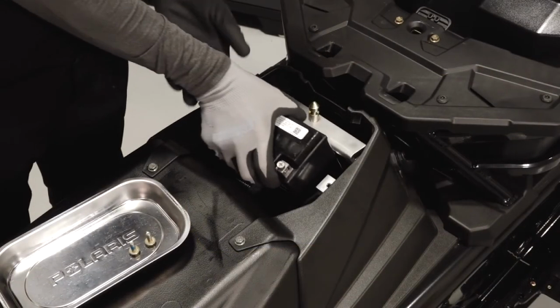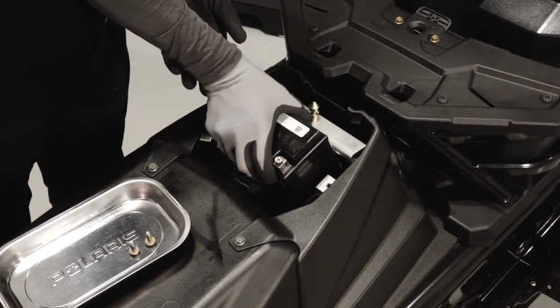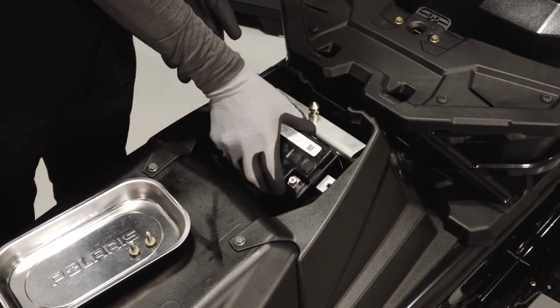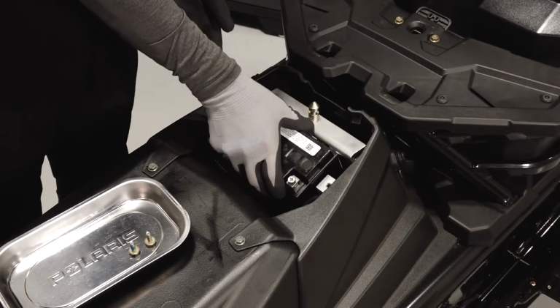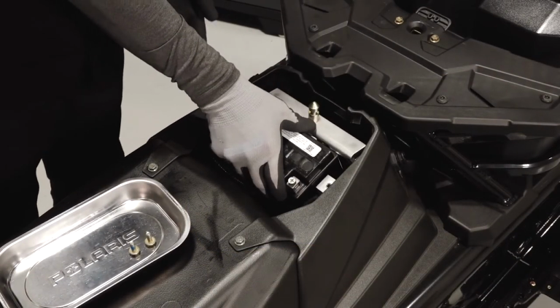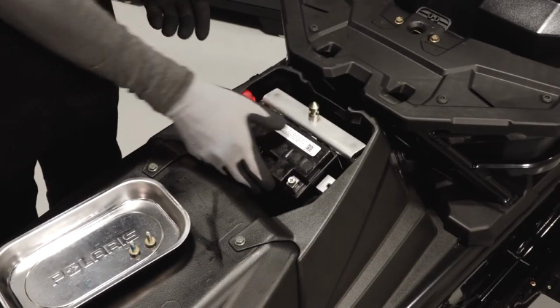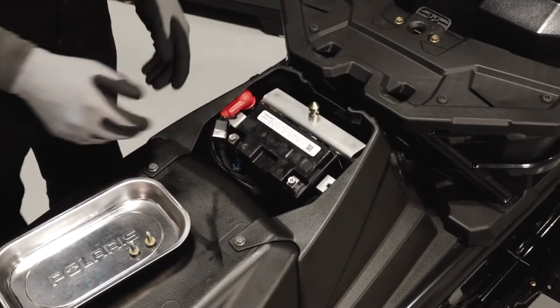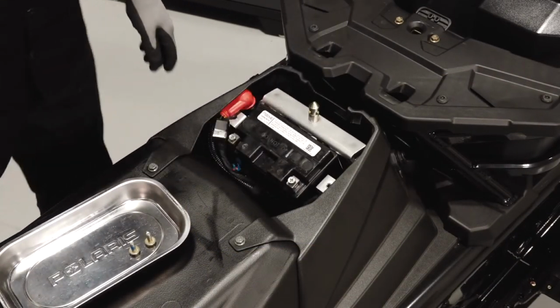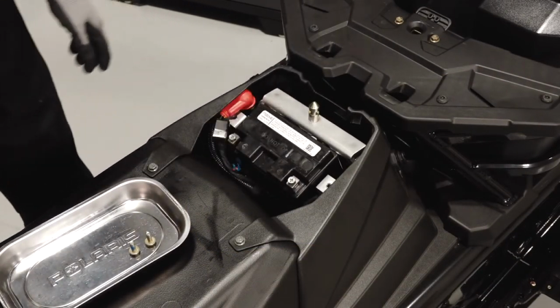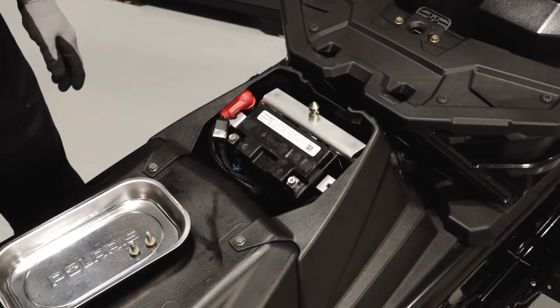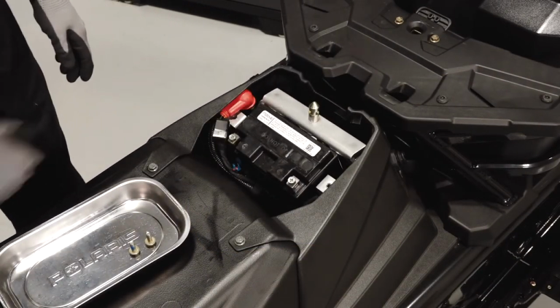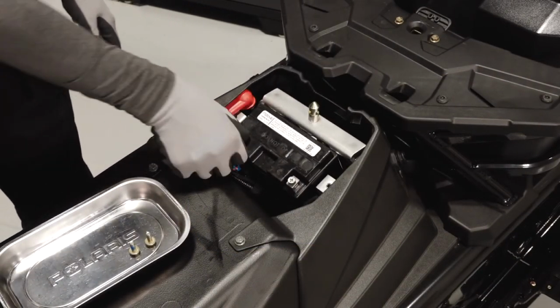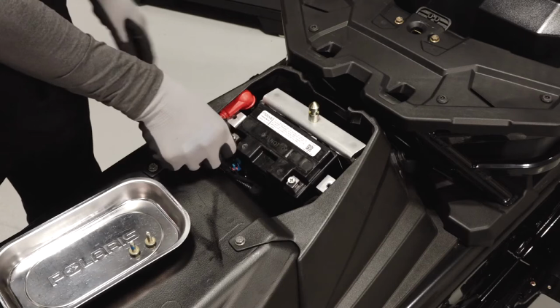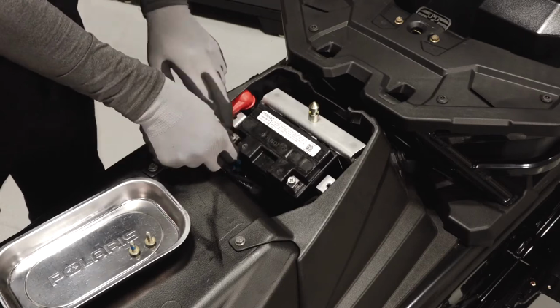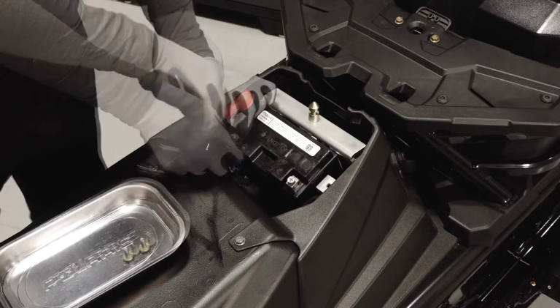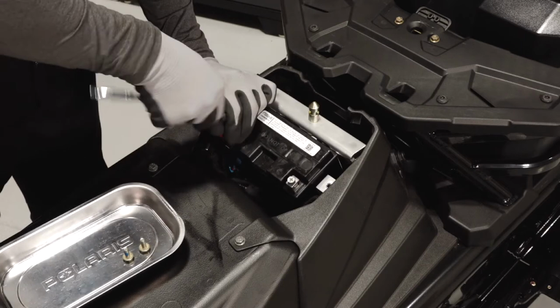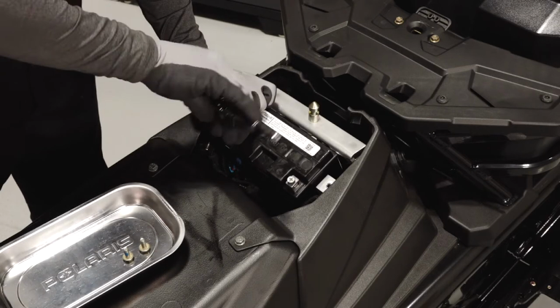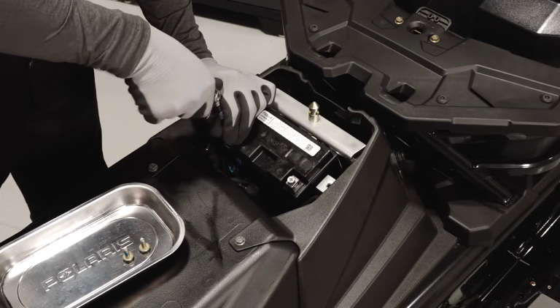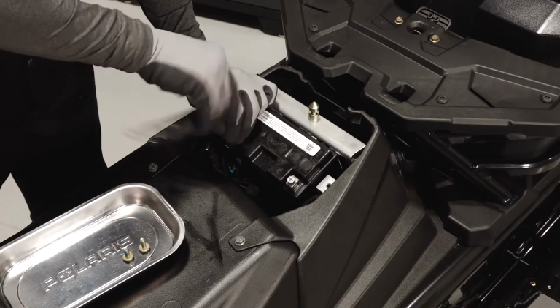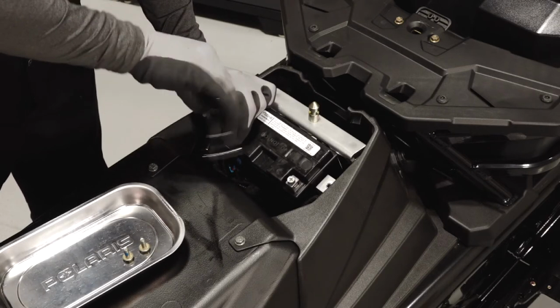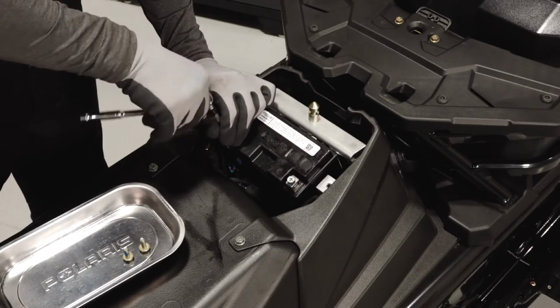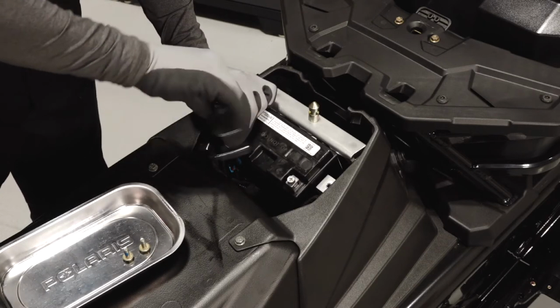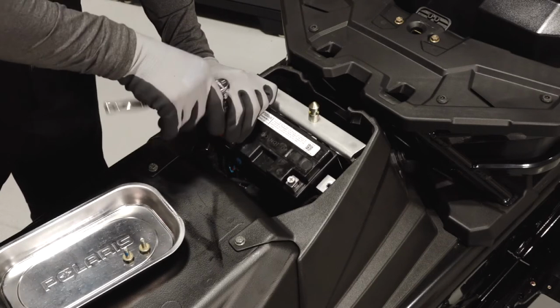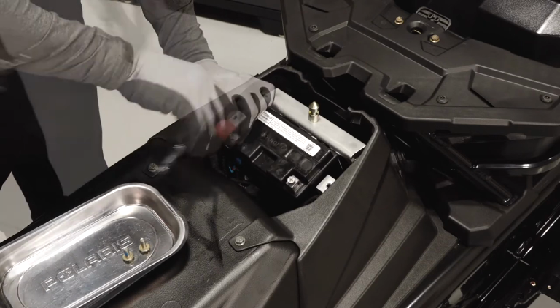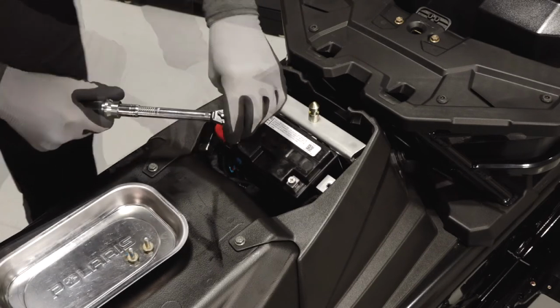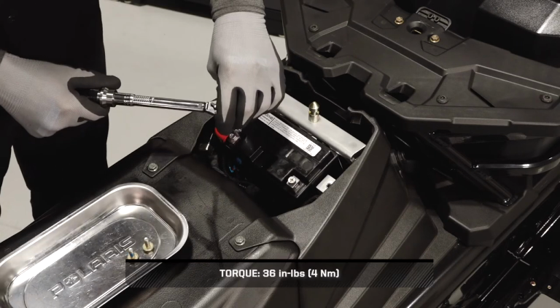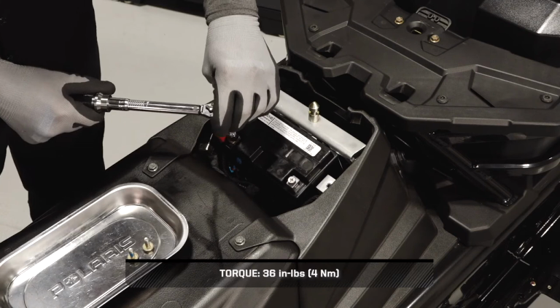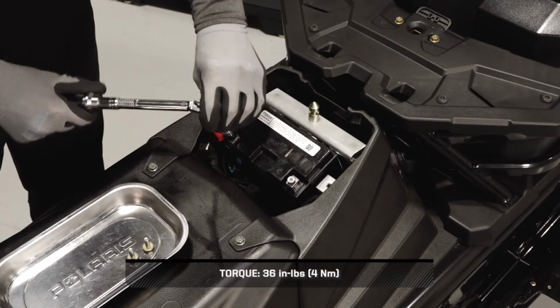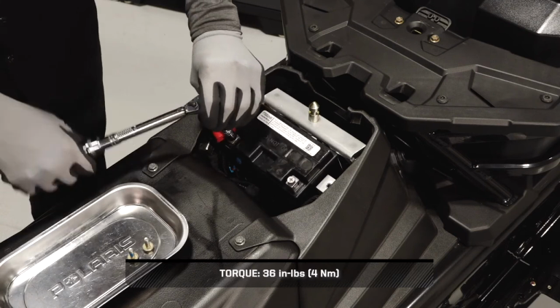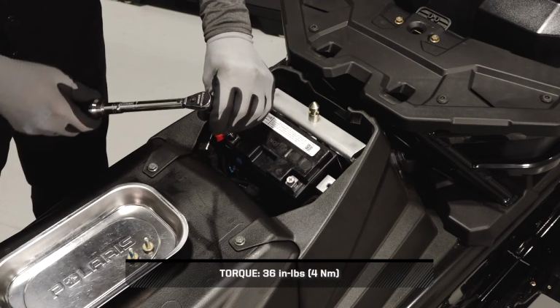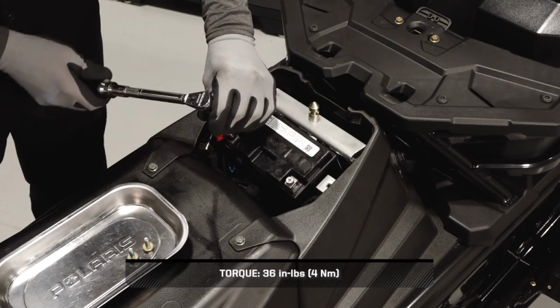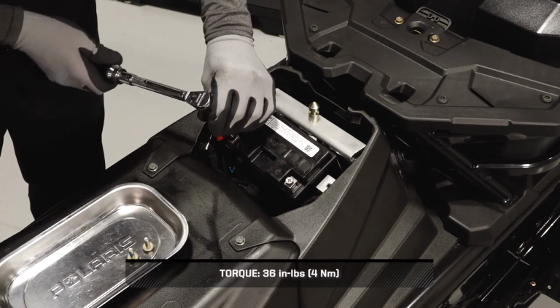Carefully install the battery into the snowmobile with the terminals facing toward the front of the sled. Next, reinstall the positive cable first to prevent arcing. Torque to specification and reinstall the protector boot.